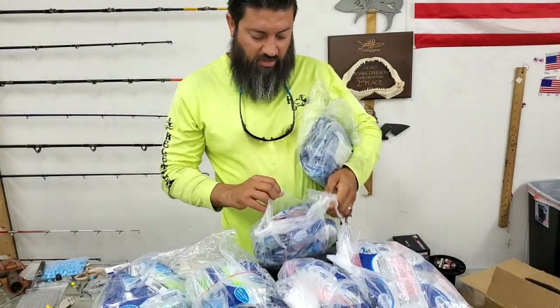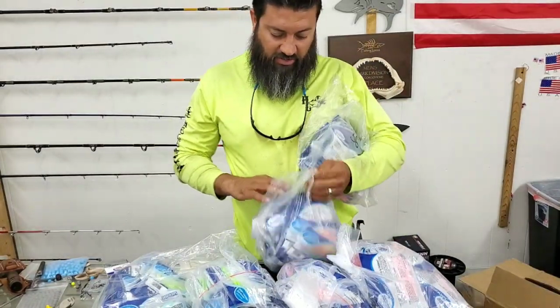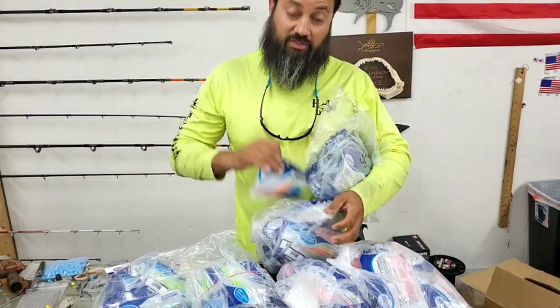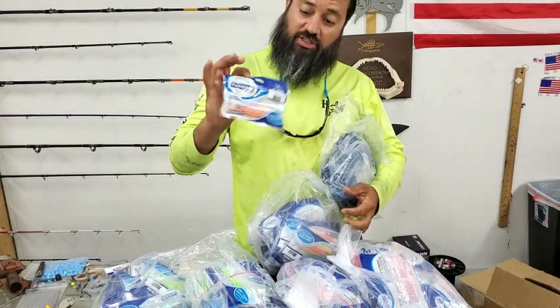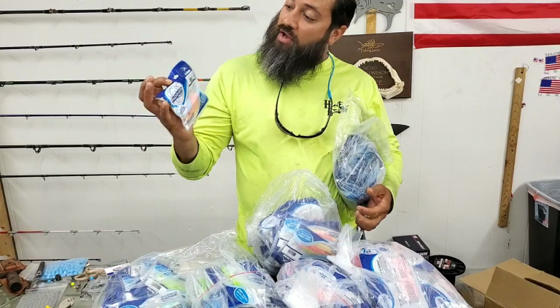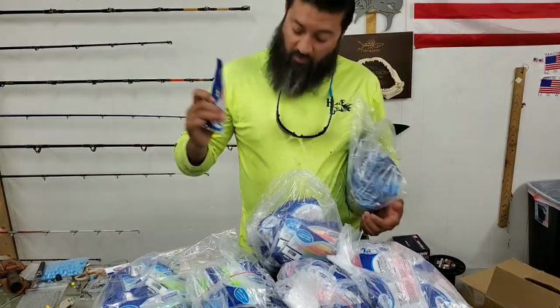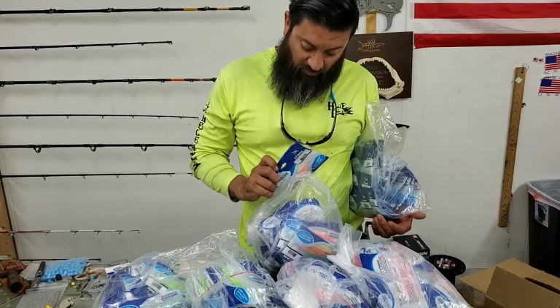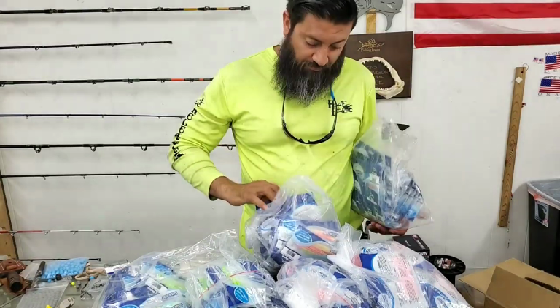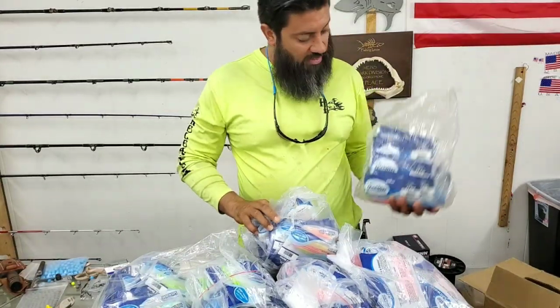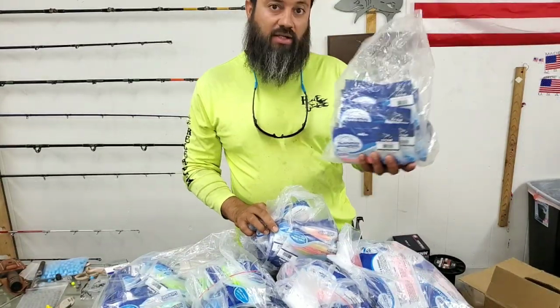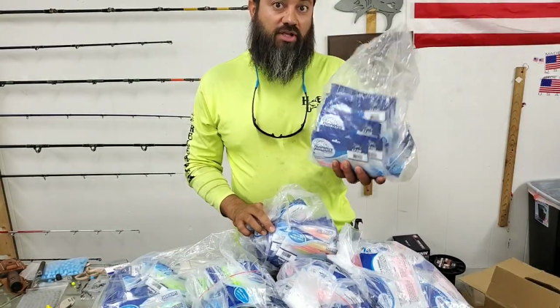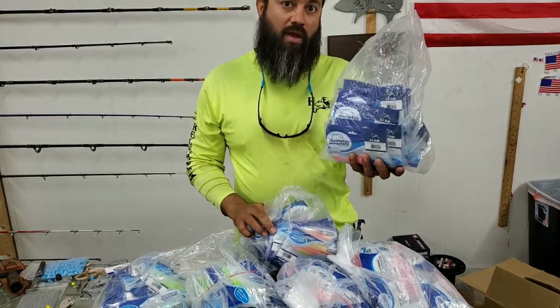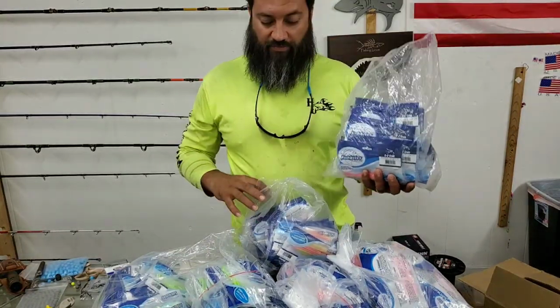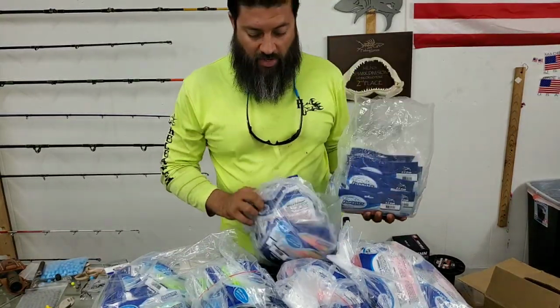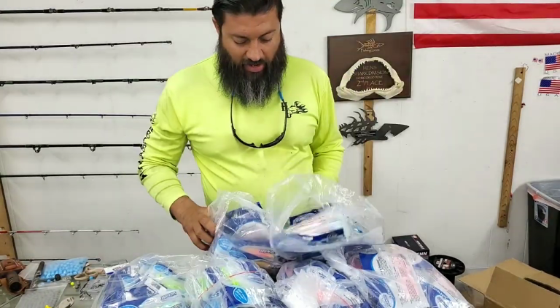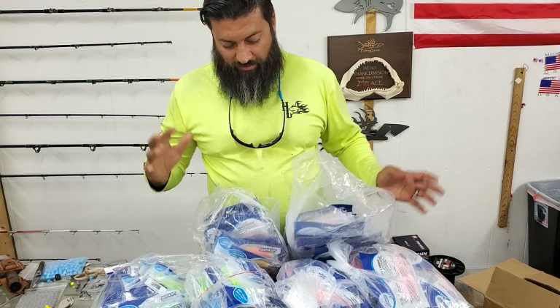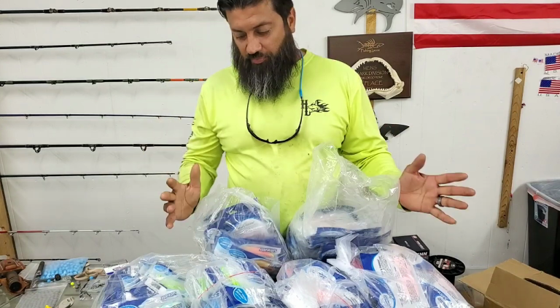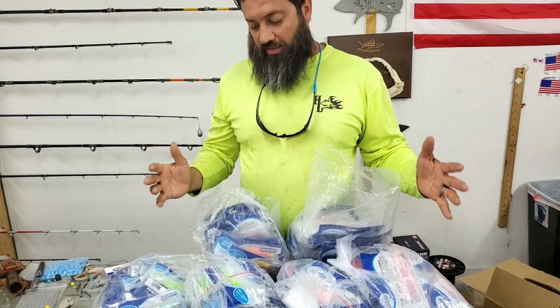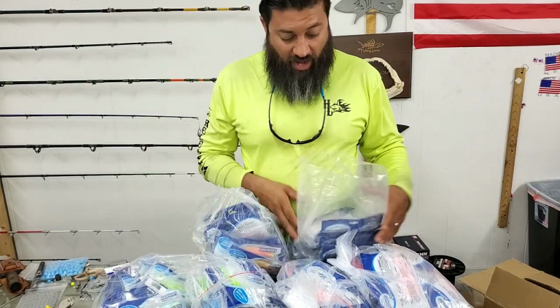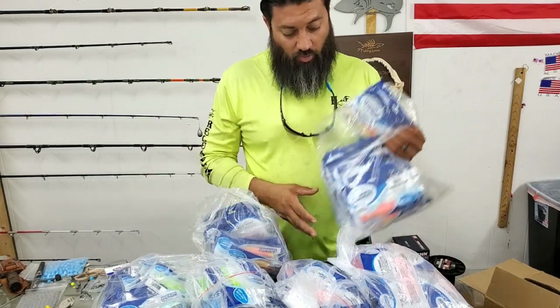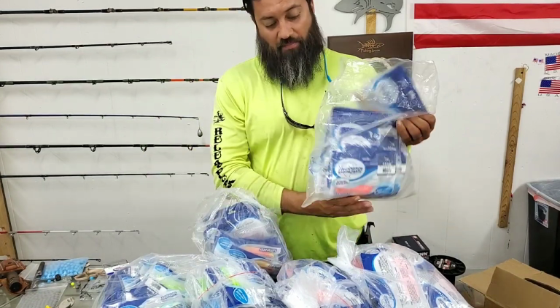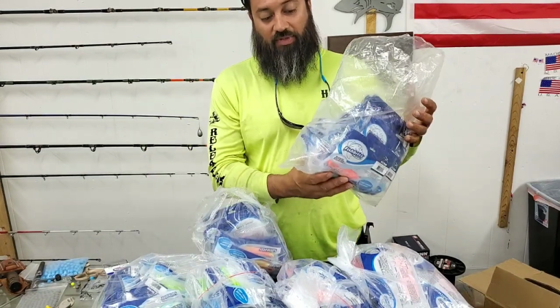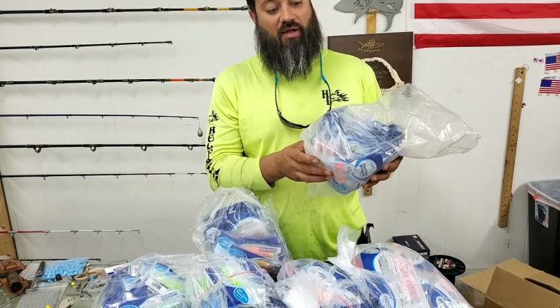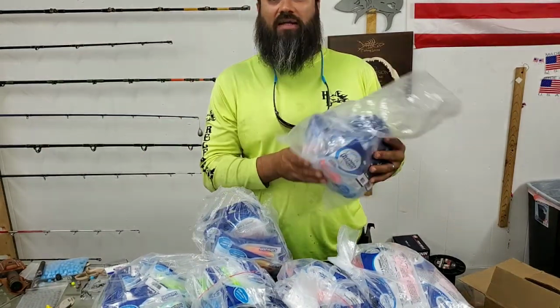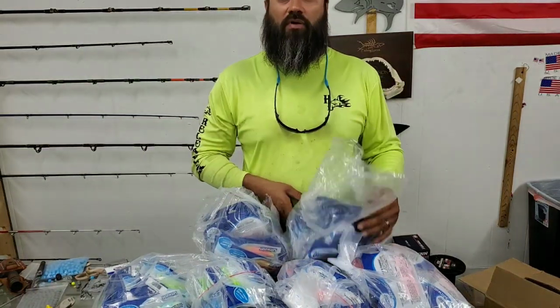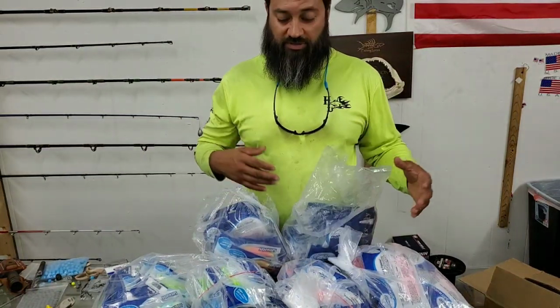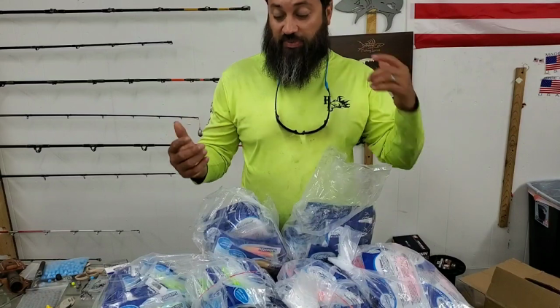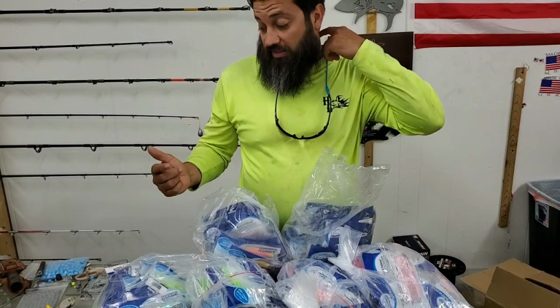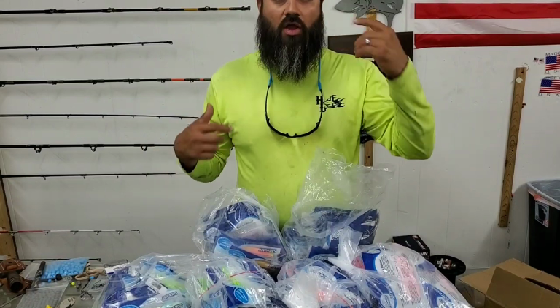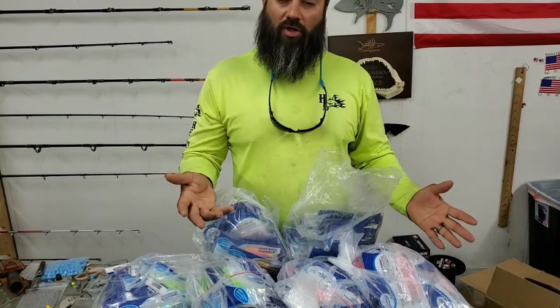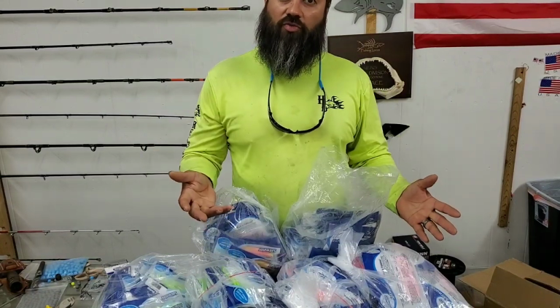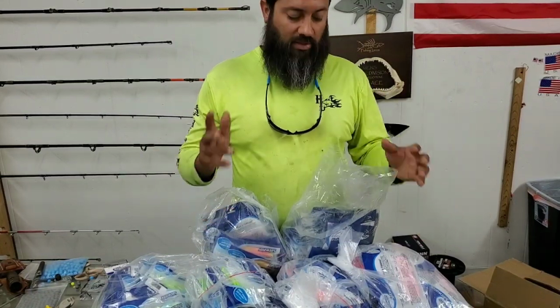Here I've got the Electric Chicken Shrimp flavor, and then I've got the Electric Chicken Crab flavor. I have to order at minimum these amounts of bags per purchase just because we go through them so quickly.